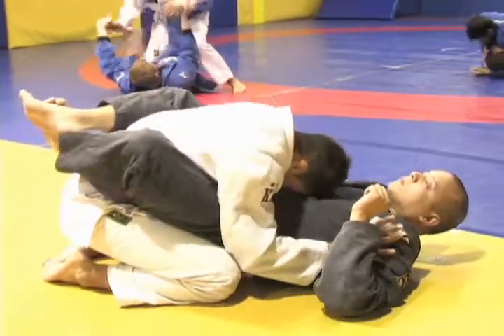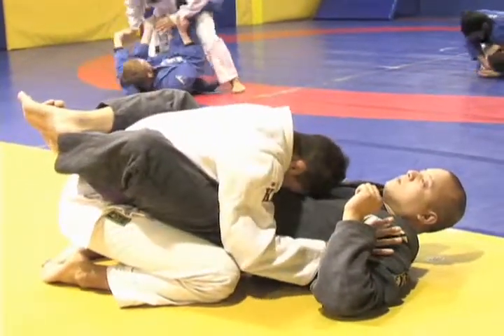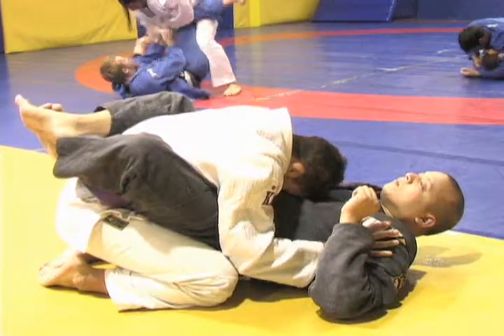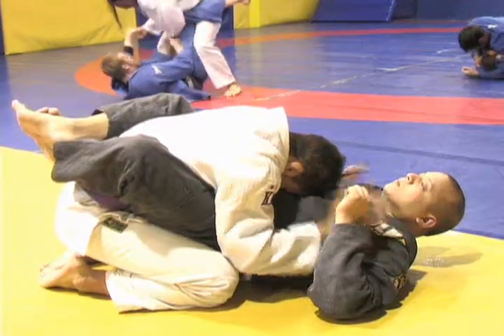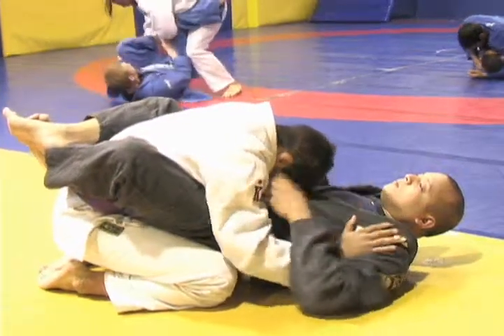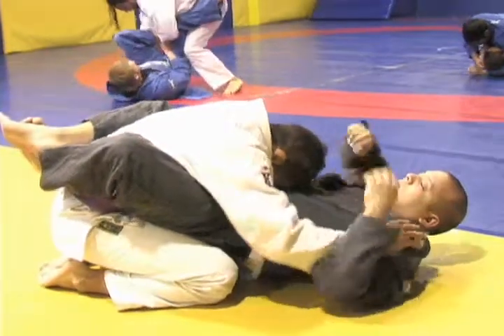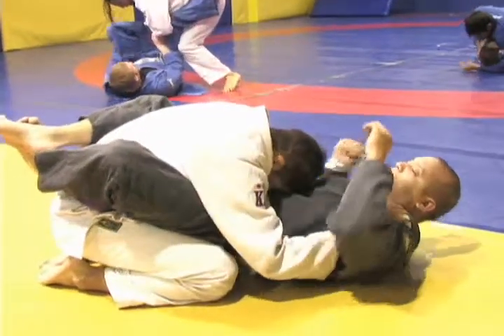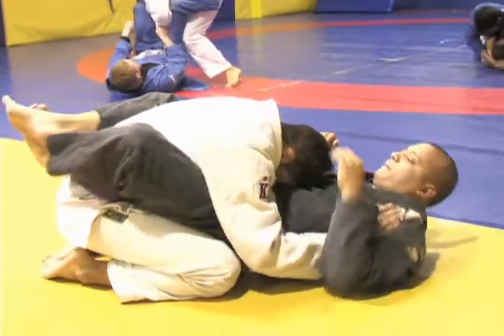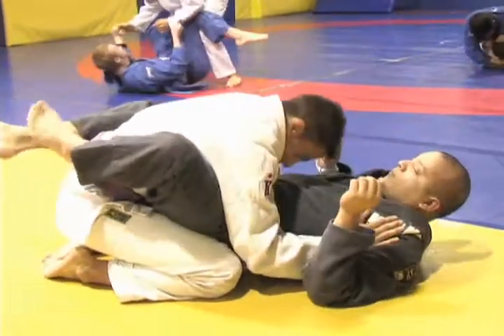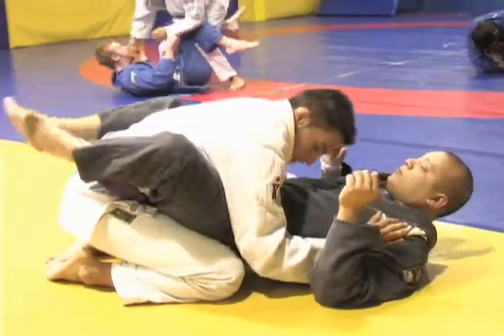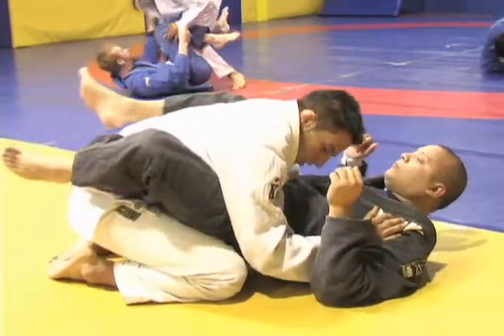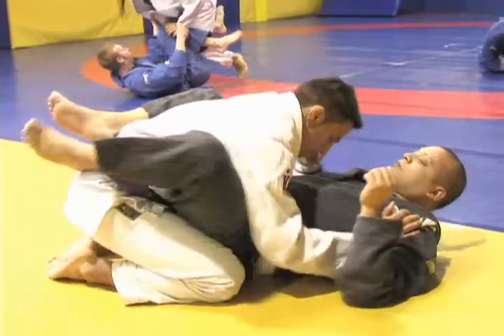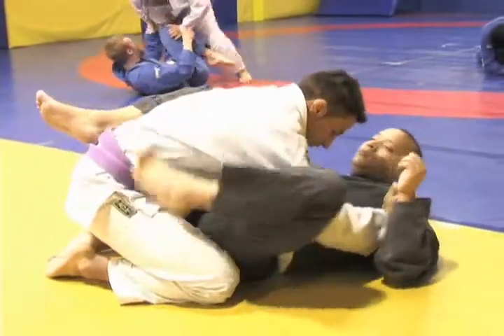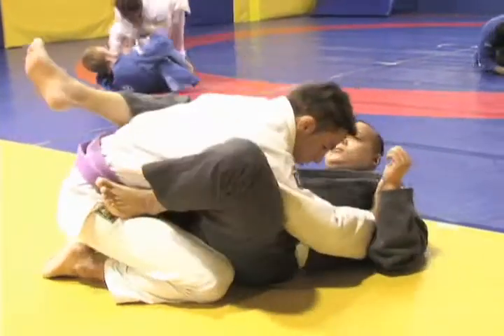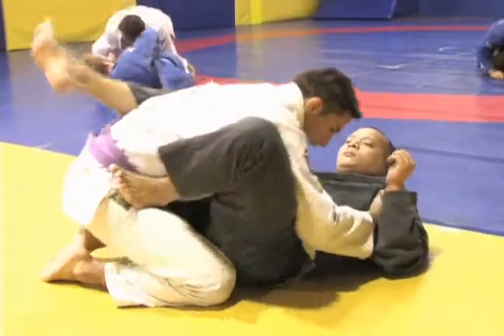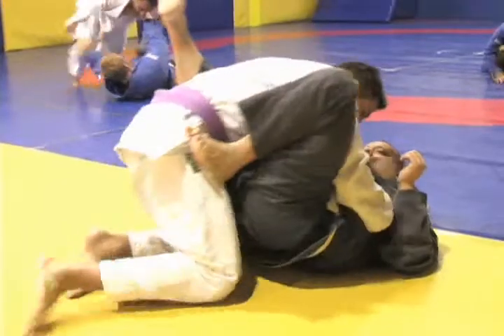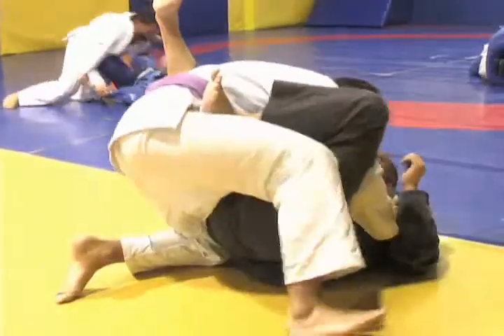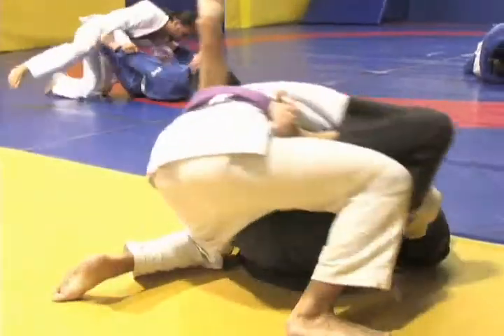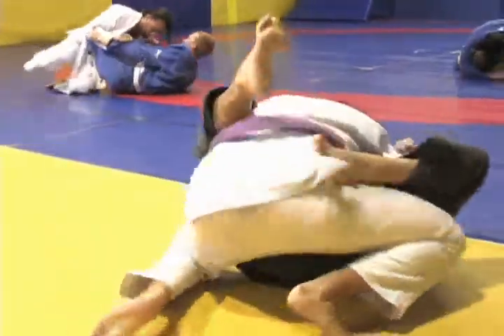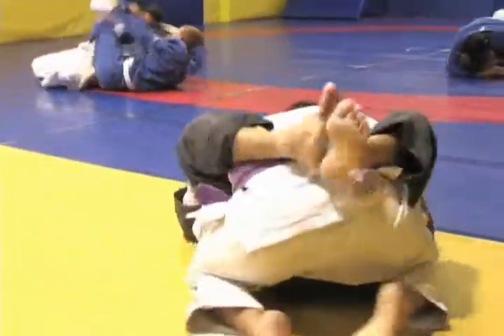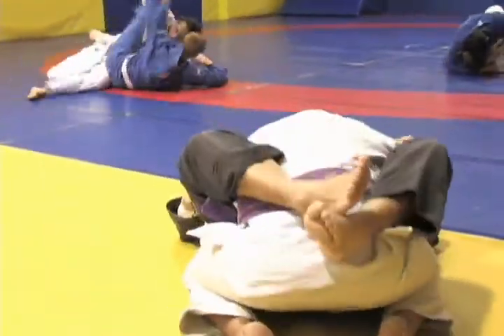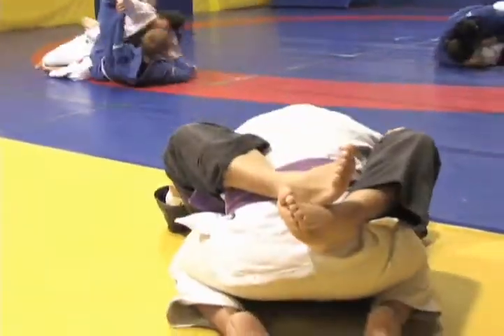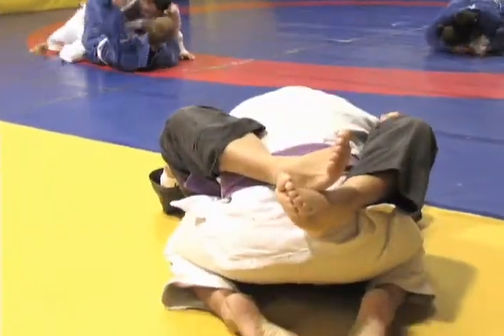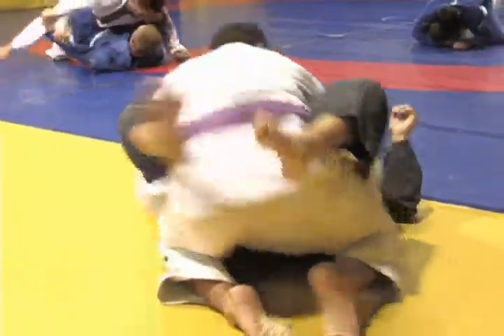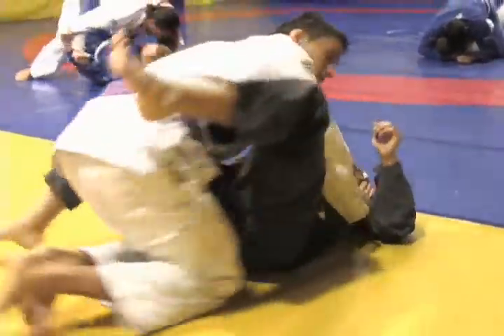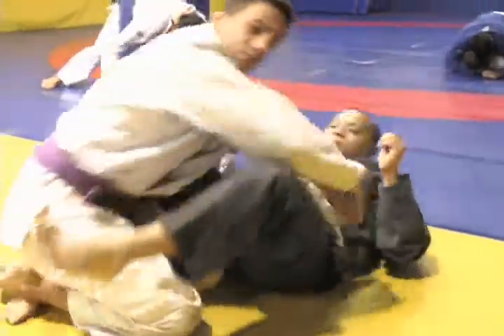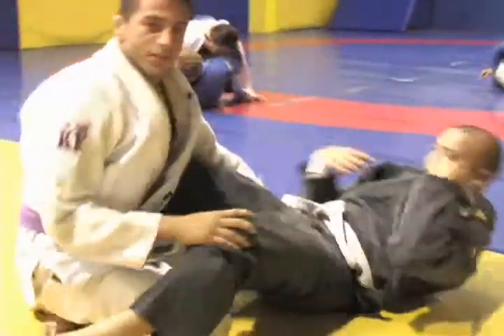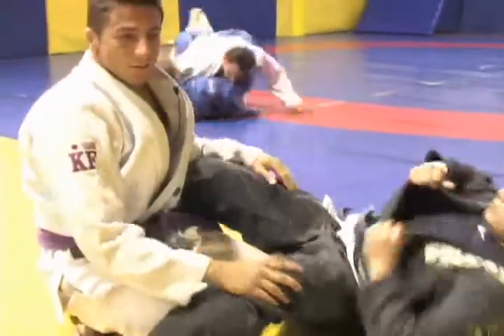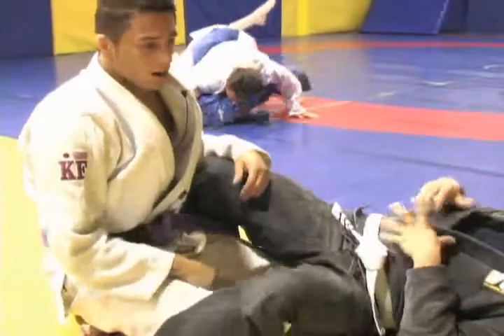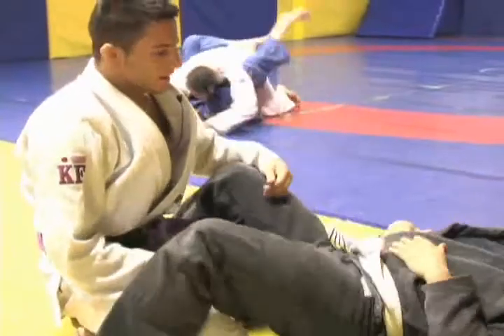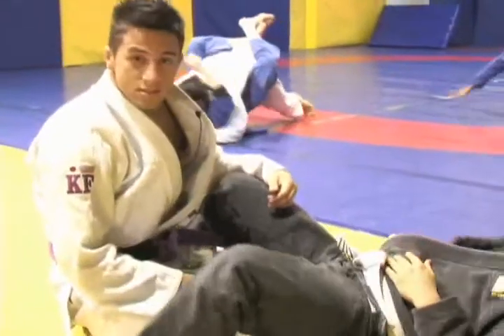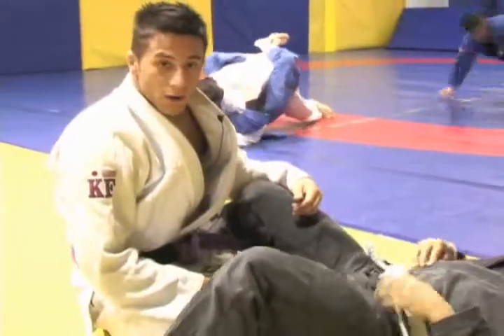He can't attack me as long as I stay square. If he moves his hips out, I have to look to square back up with him. So your defensive tip of the day from in guard is: stay square.